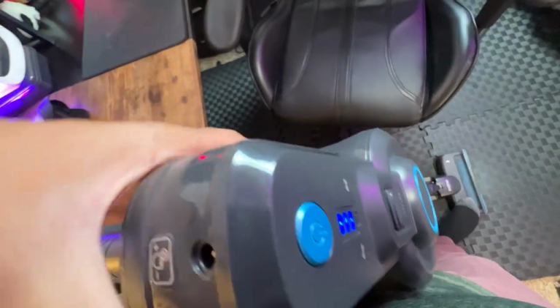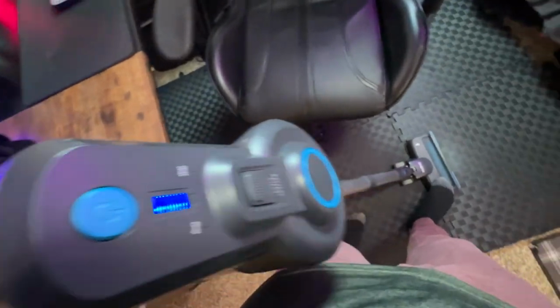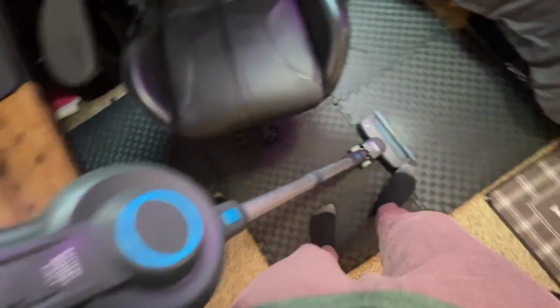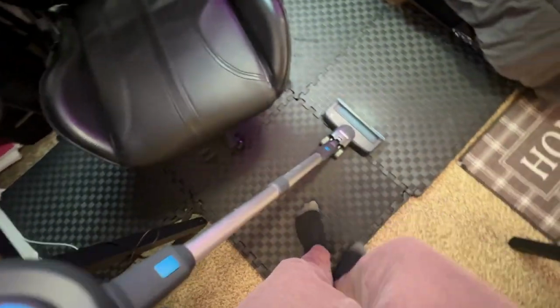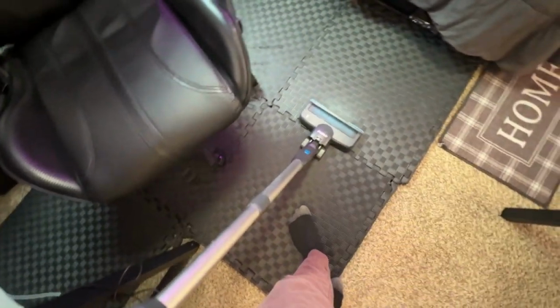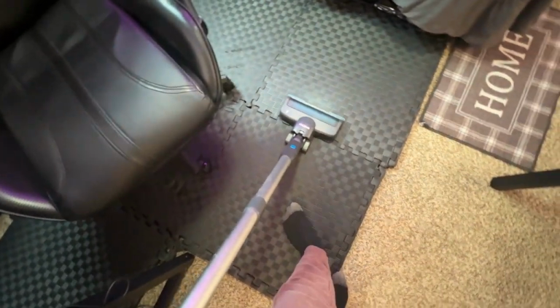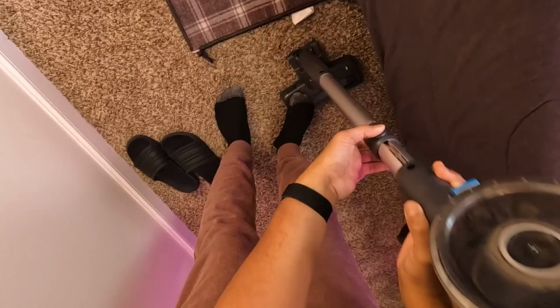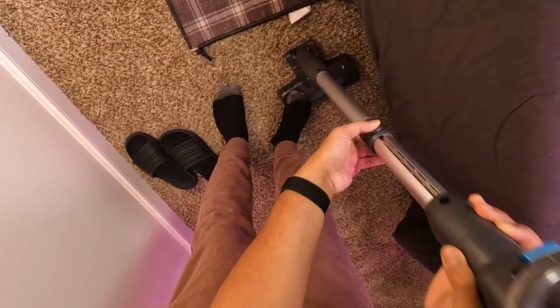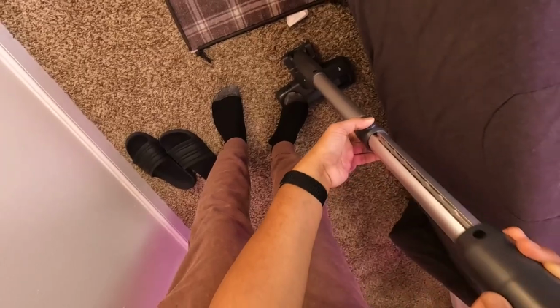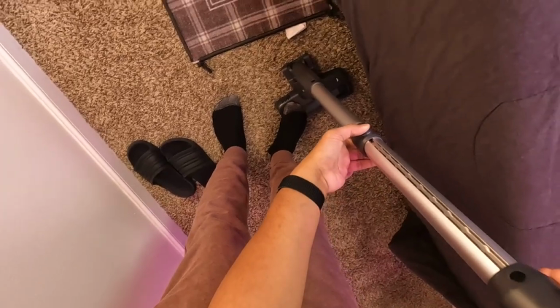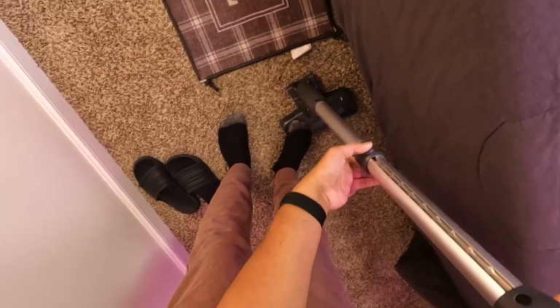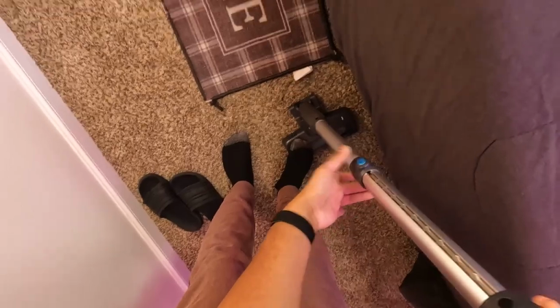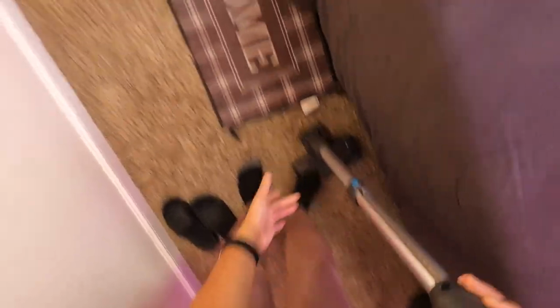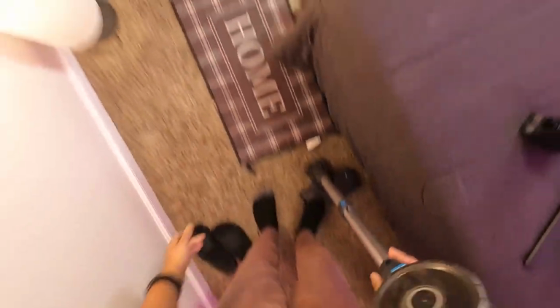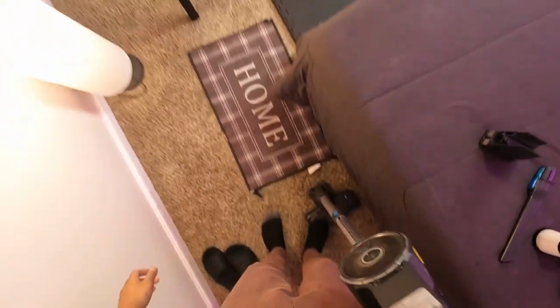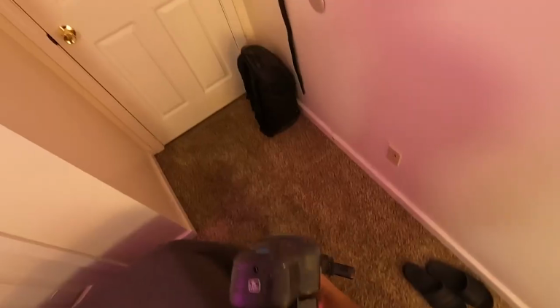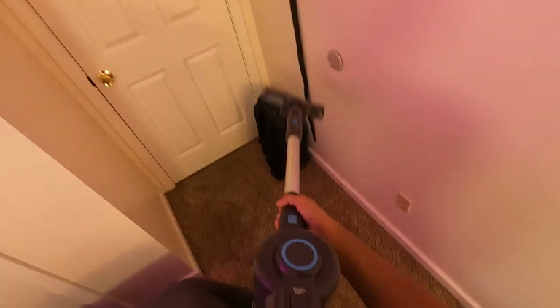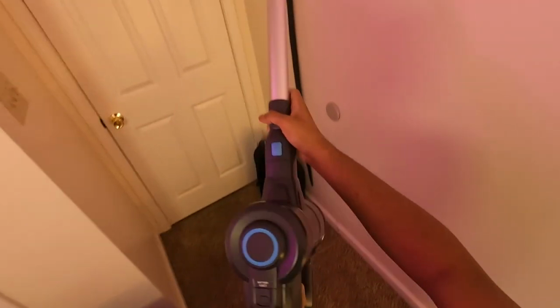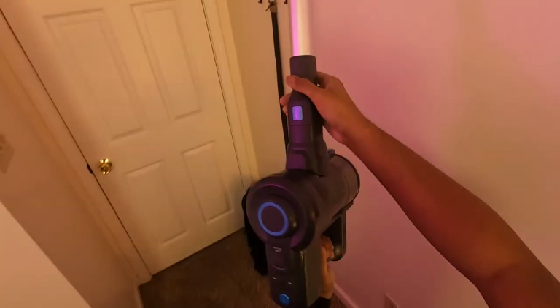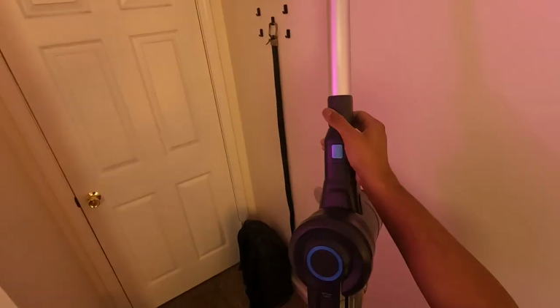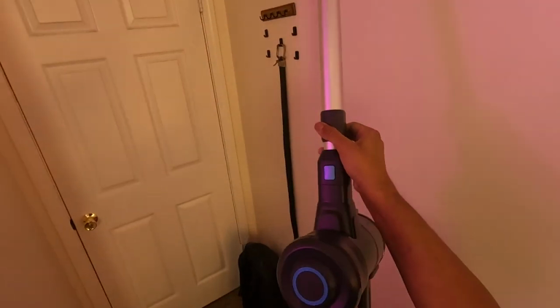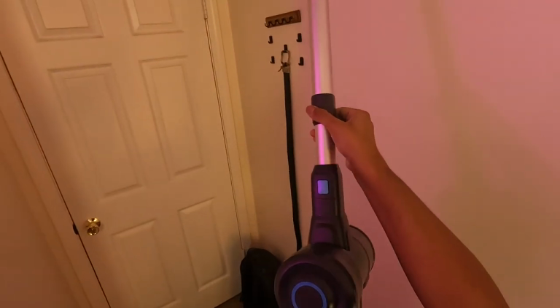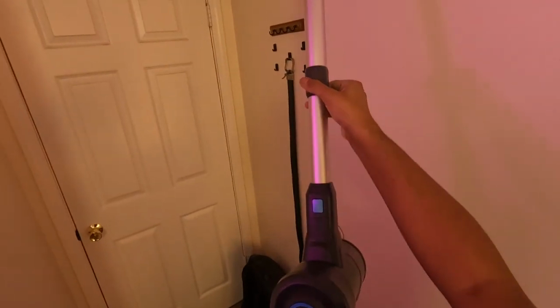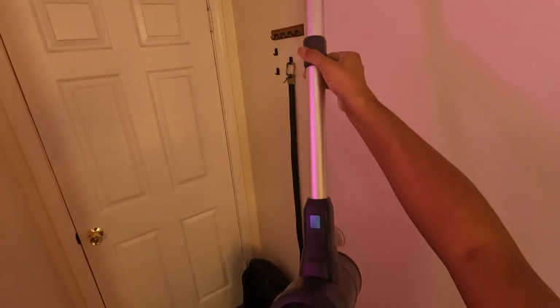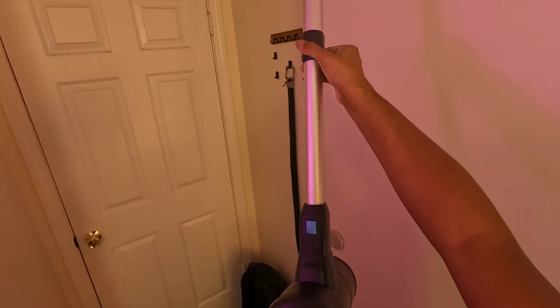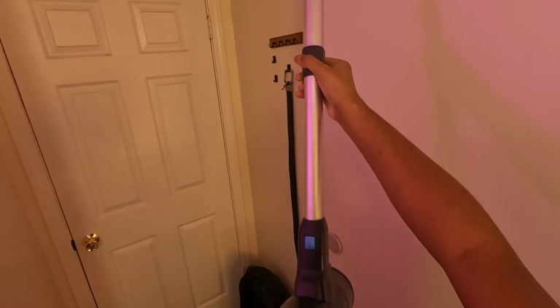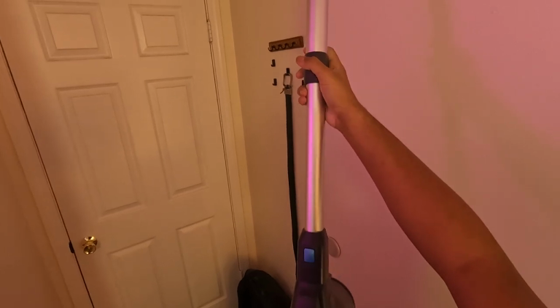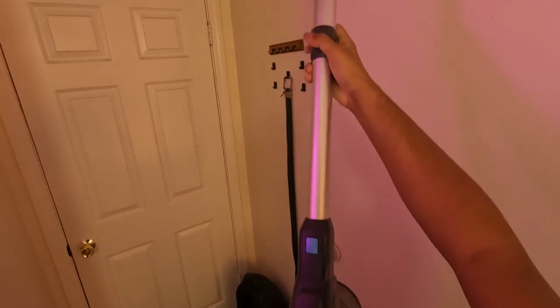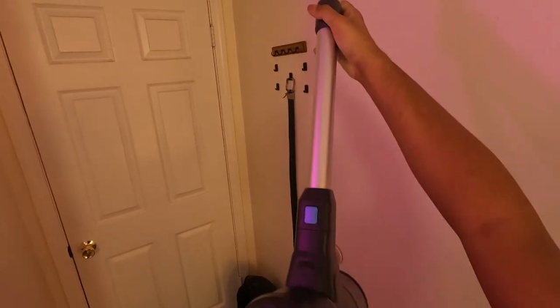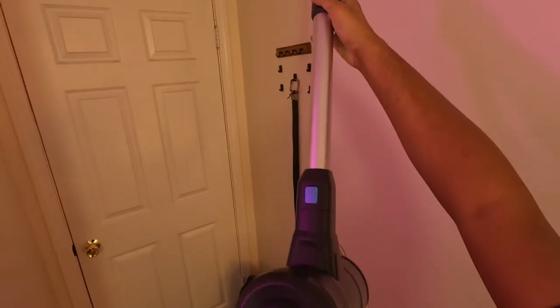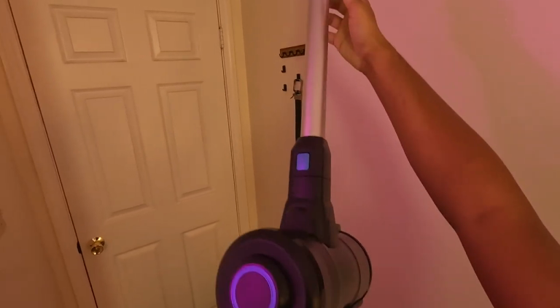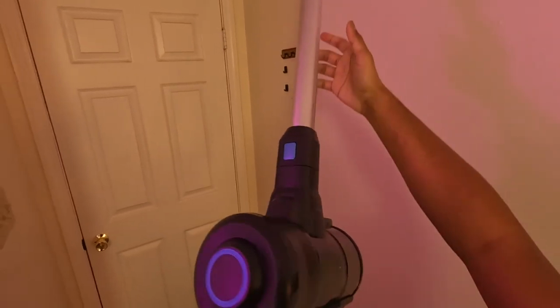The vacuum's retractable metal tube, which extends up to 43 inches, is another excellent feature. No more straining to reach those high curtains or ceiling corners. This vacuum has got it all covered.